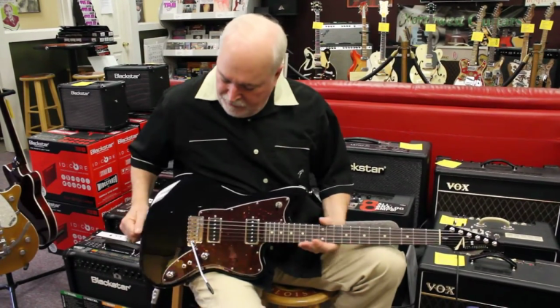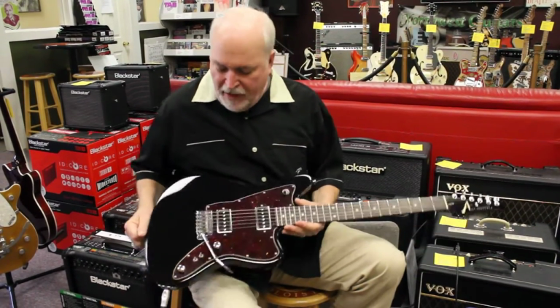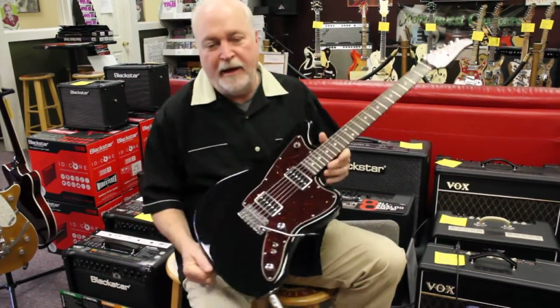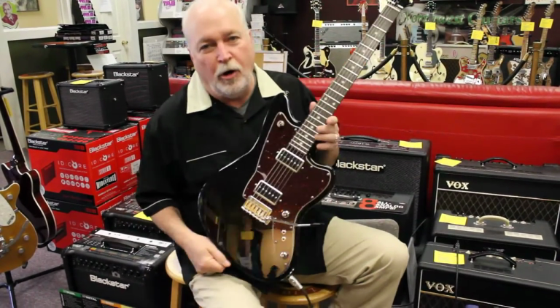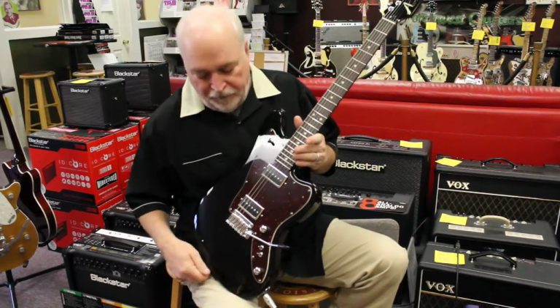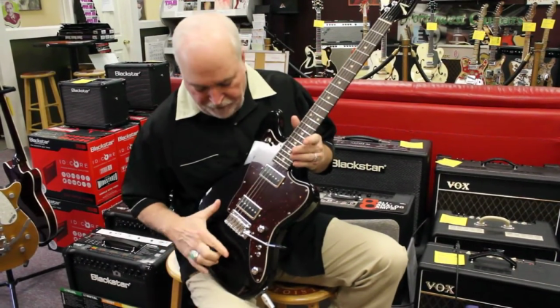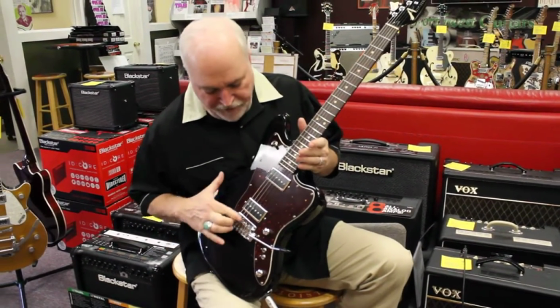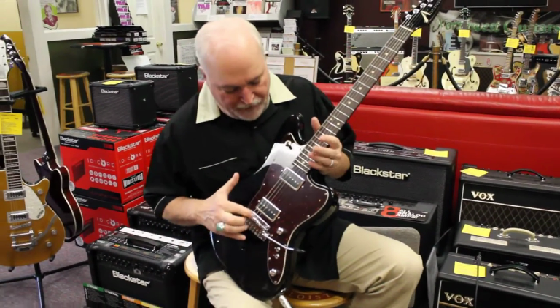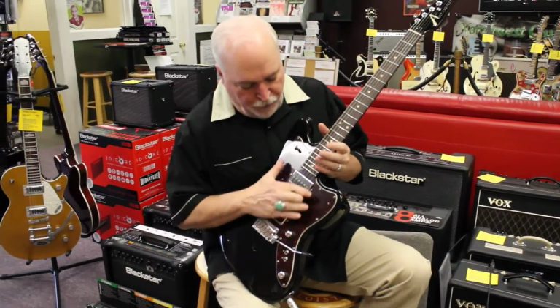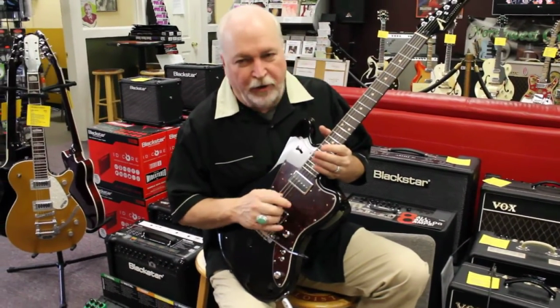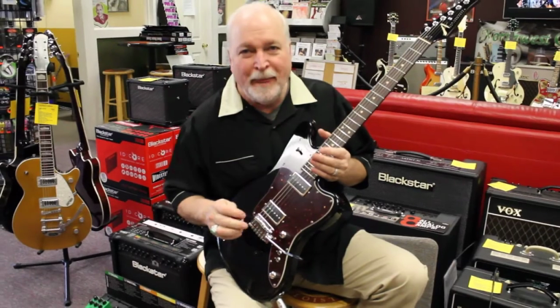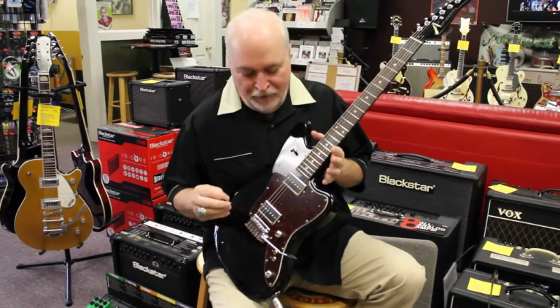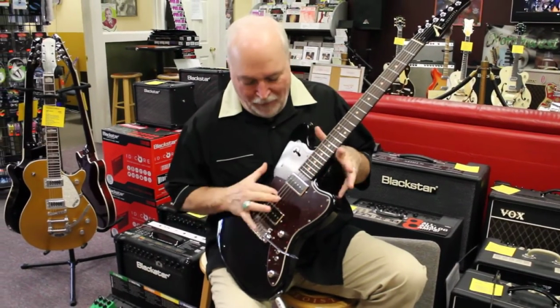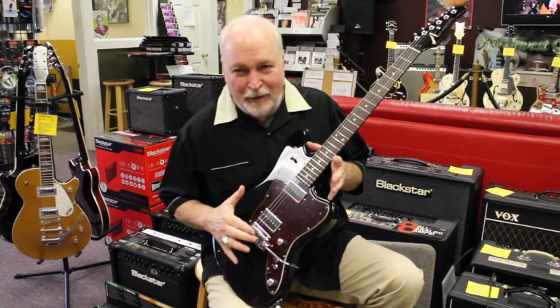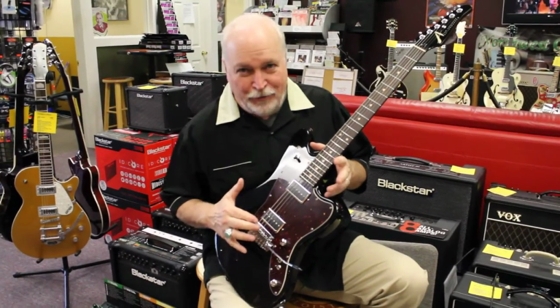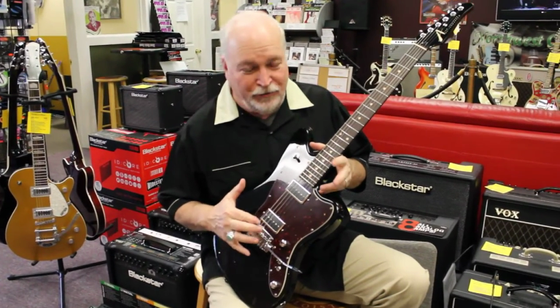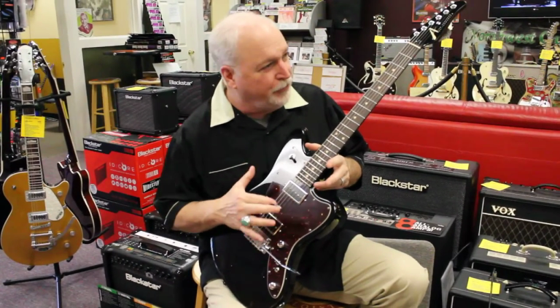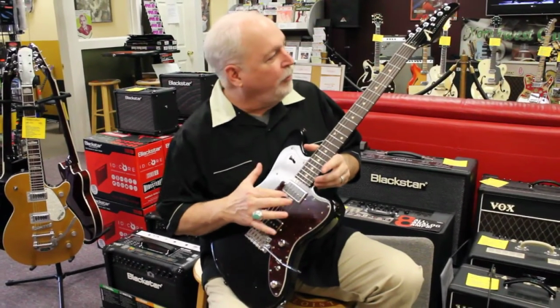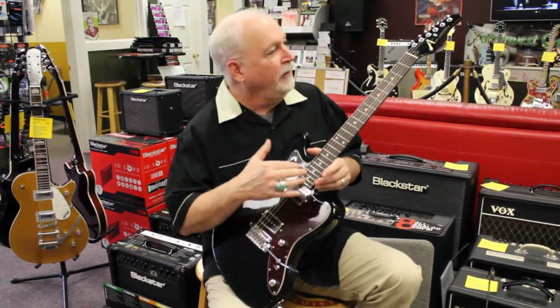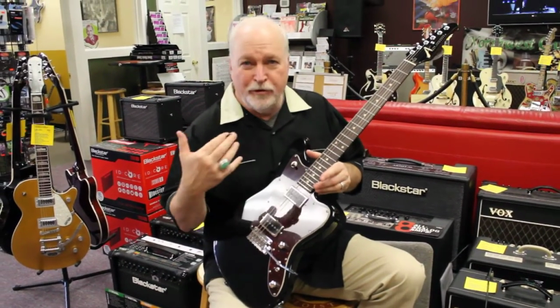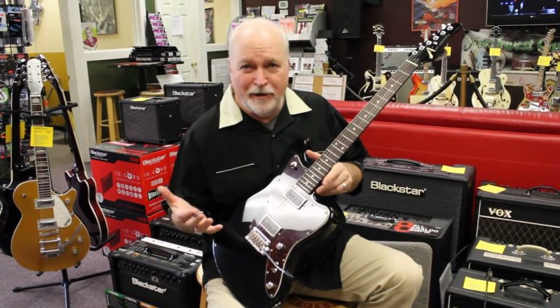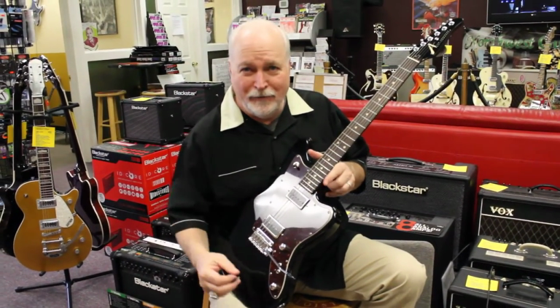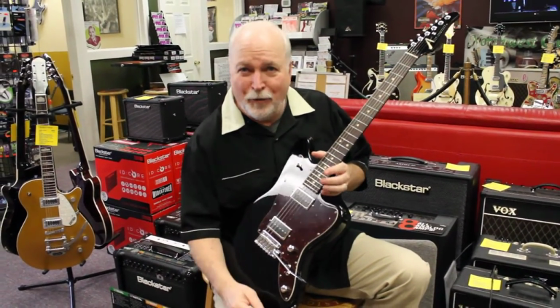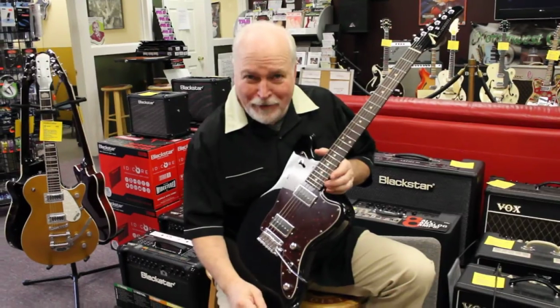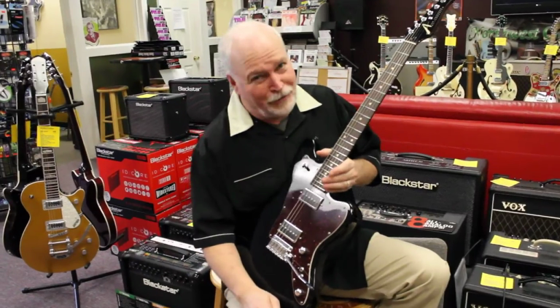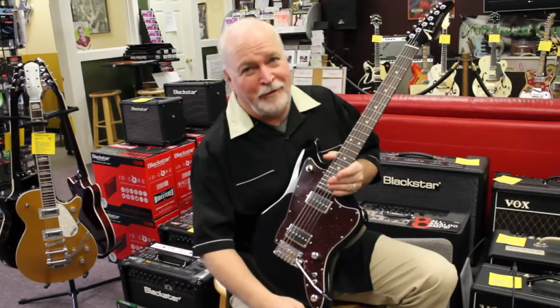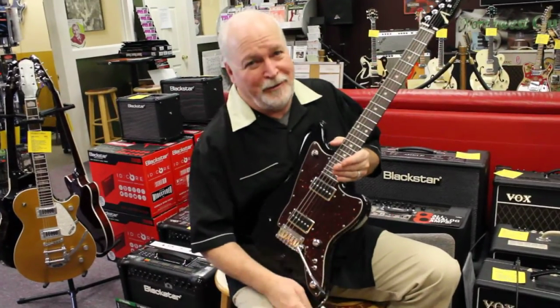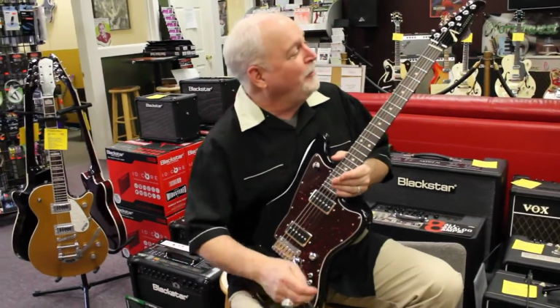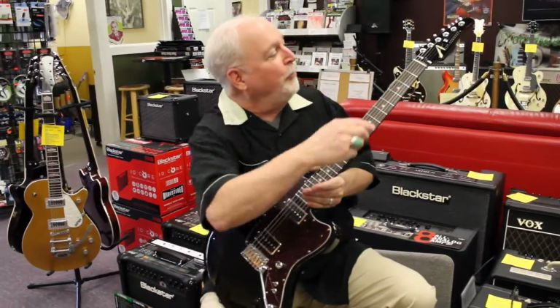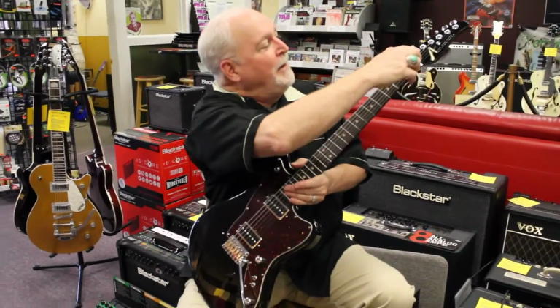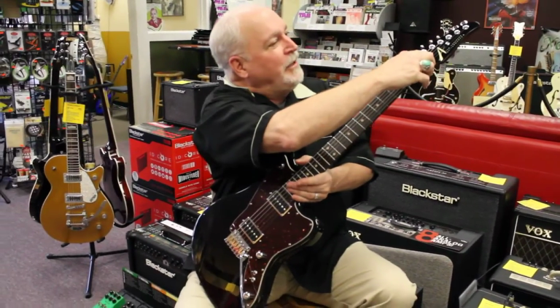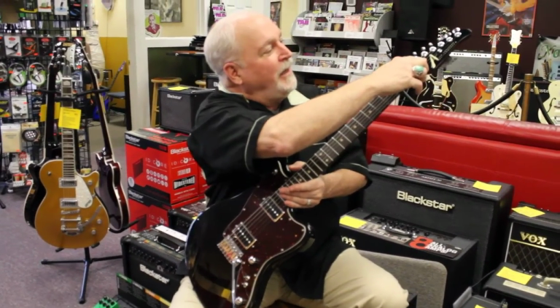This body is made out of alder, finished in a gloss black with a tortoise guard. We went for the black and brown tones, the real dark look — which is fitting, because if you've ever seen a raven, it's a dark, glossy black bird. Matching headstock.